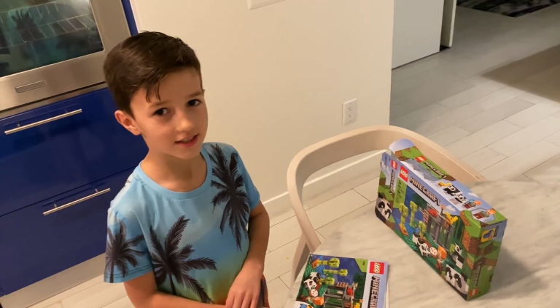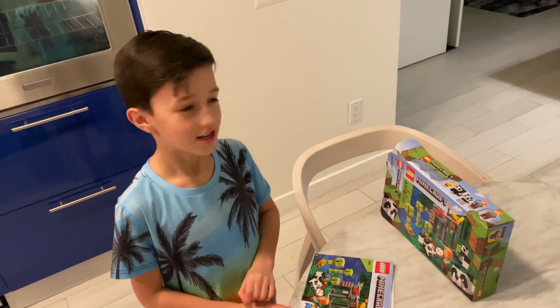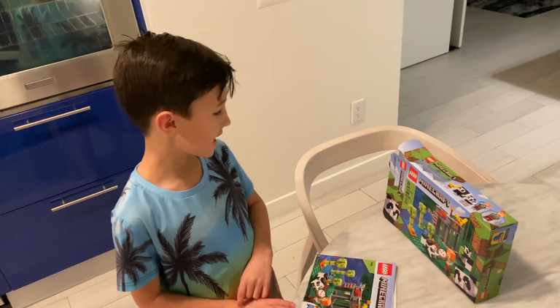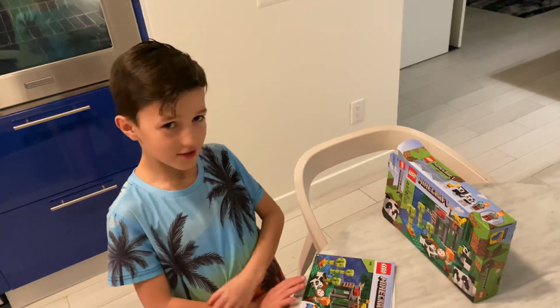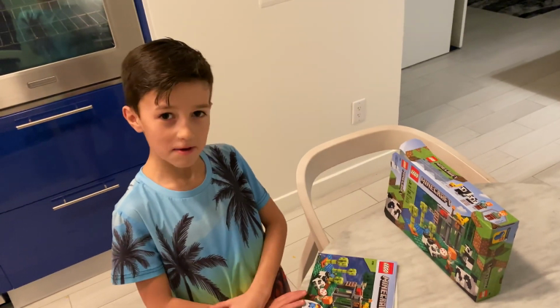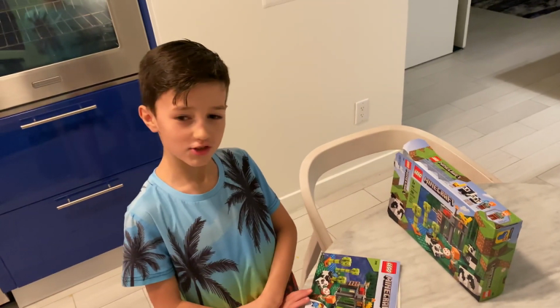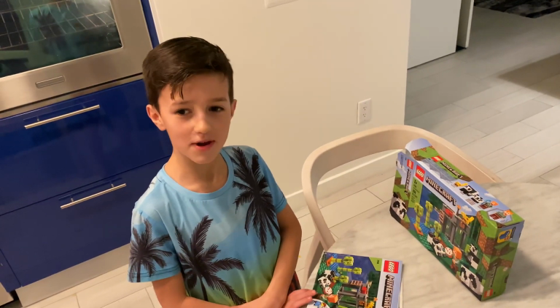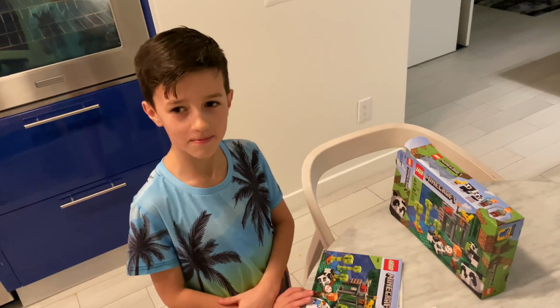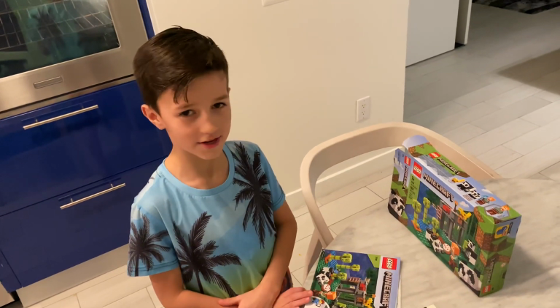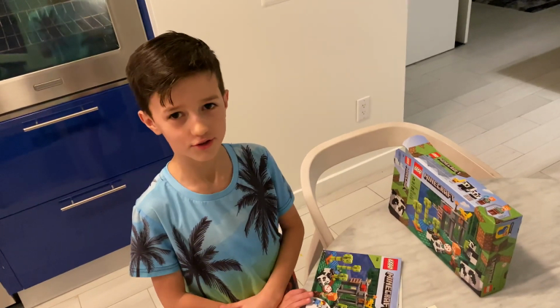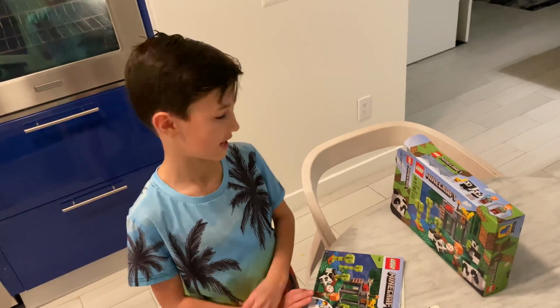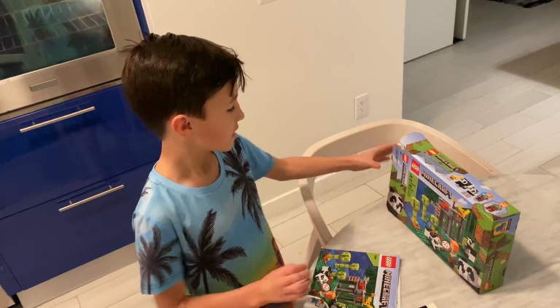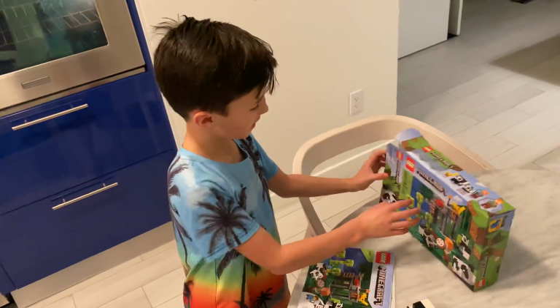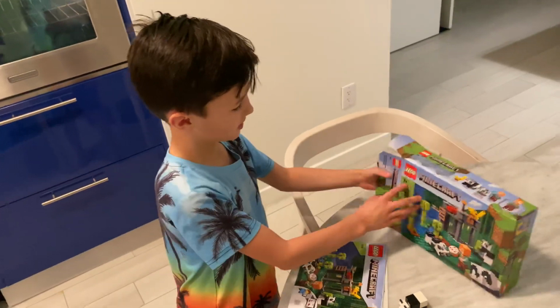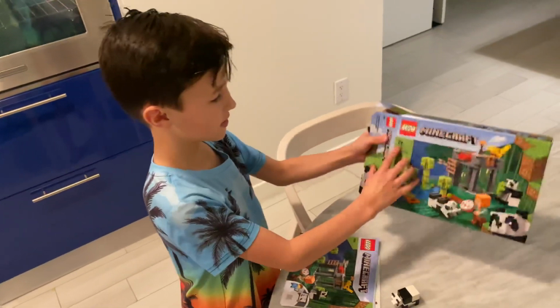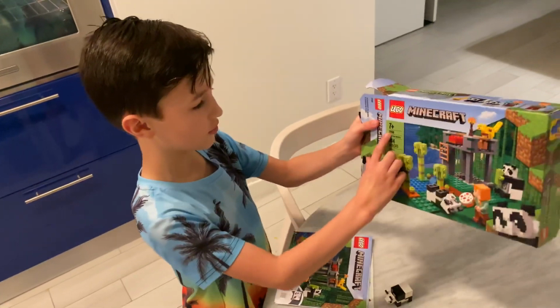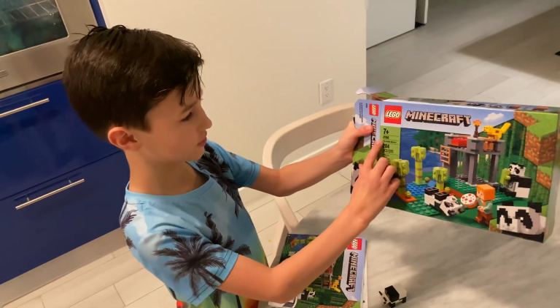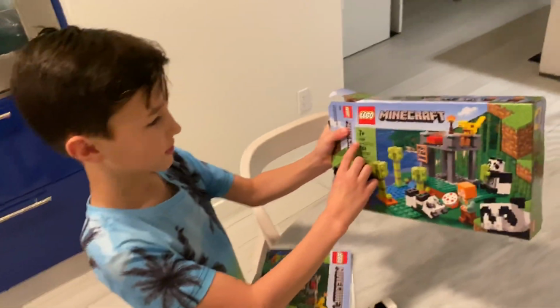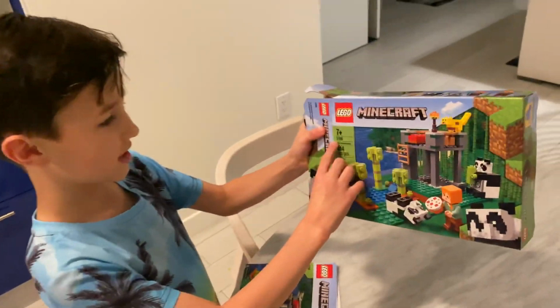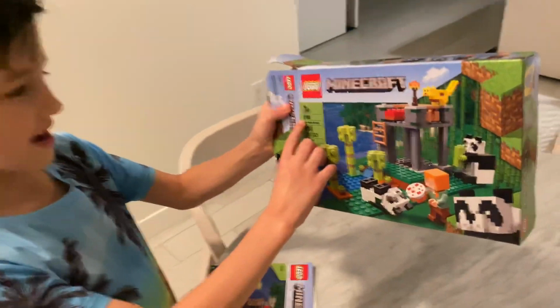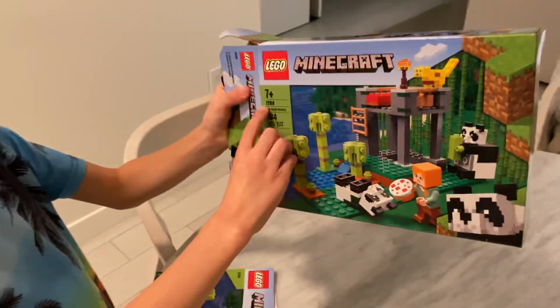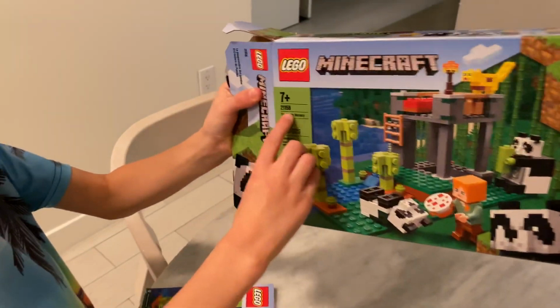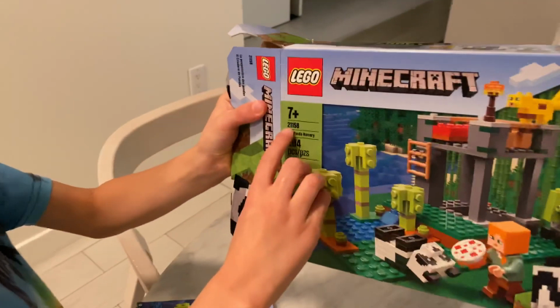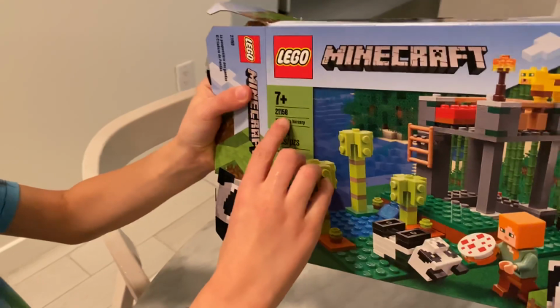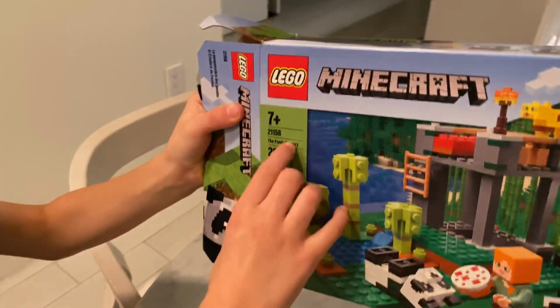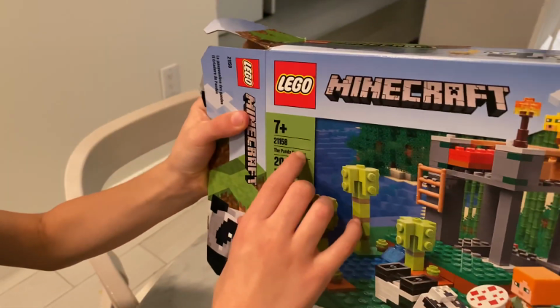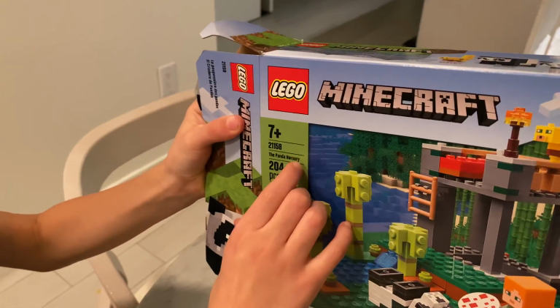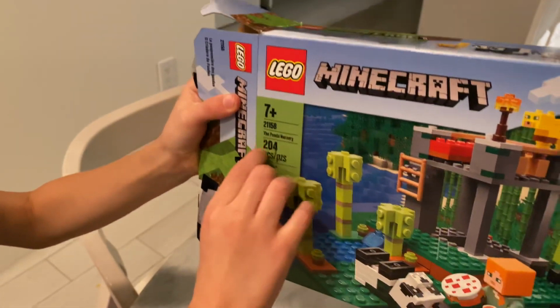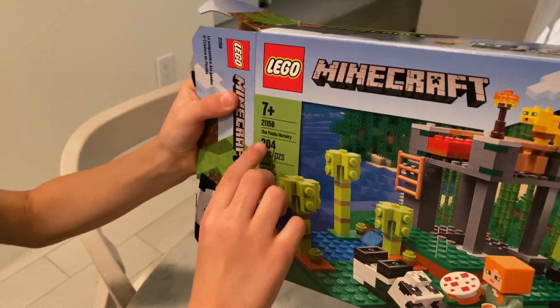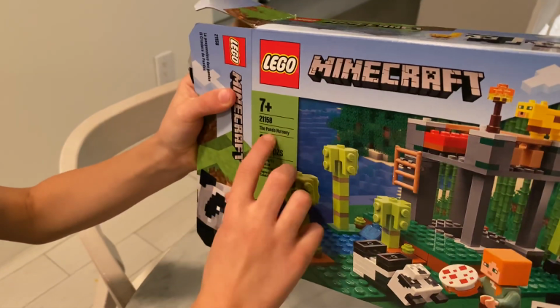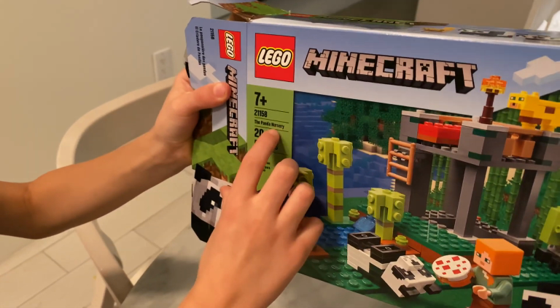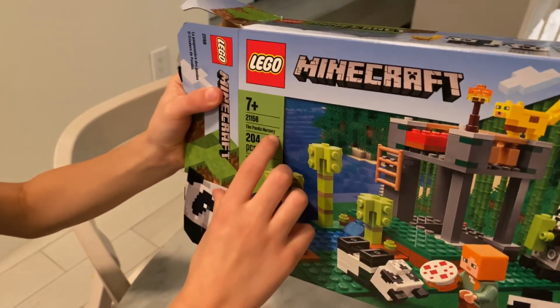Hey guys, today I'm going to show you one of the Panda Nursery. You have to be 7 or older. The number is 21158. It's called the Panda Nursery.